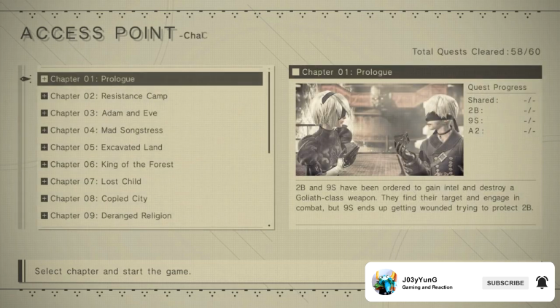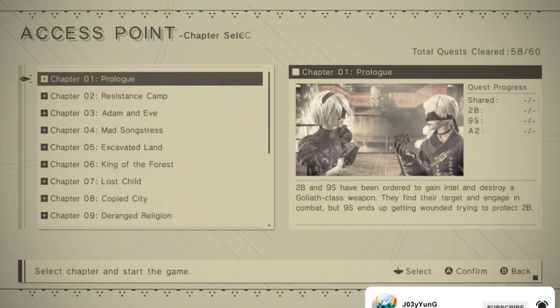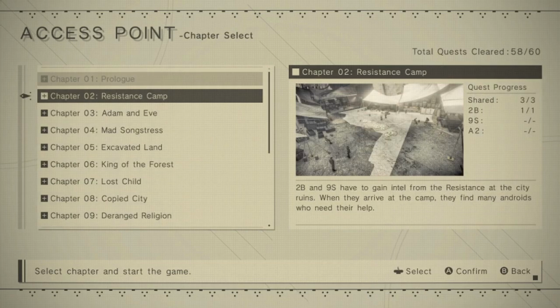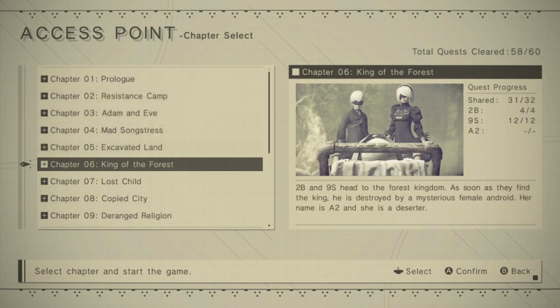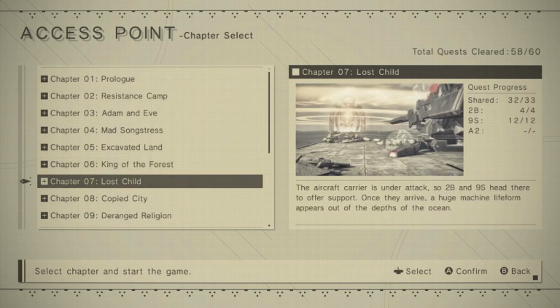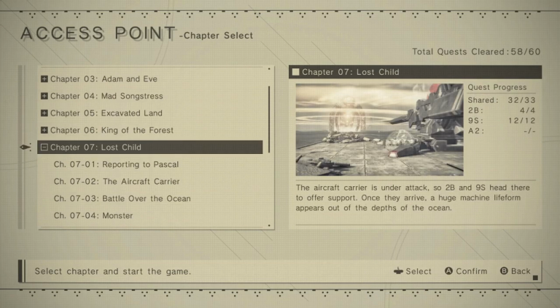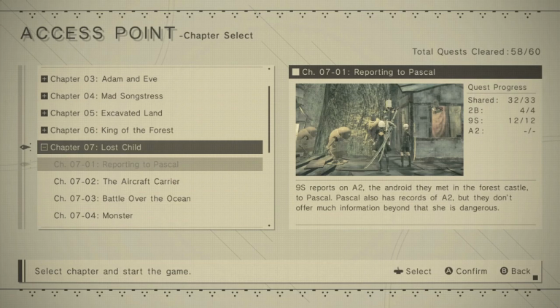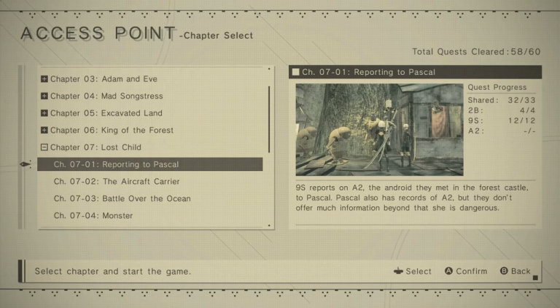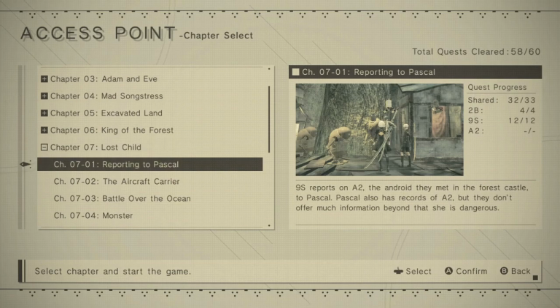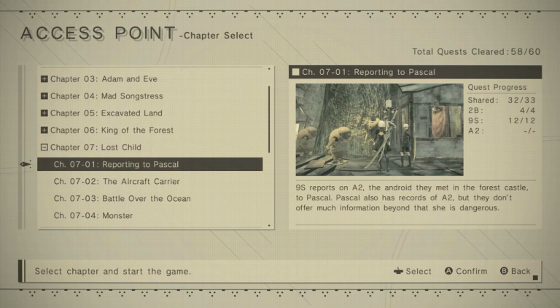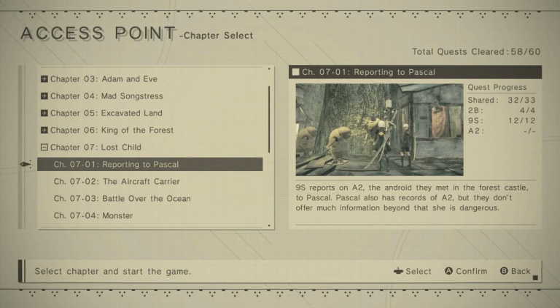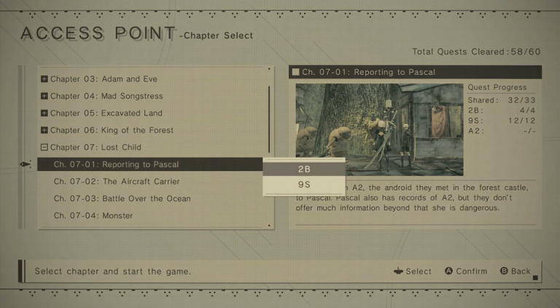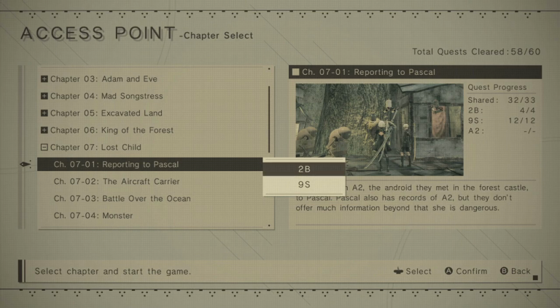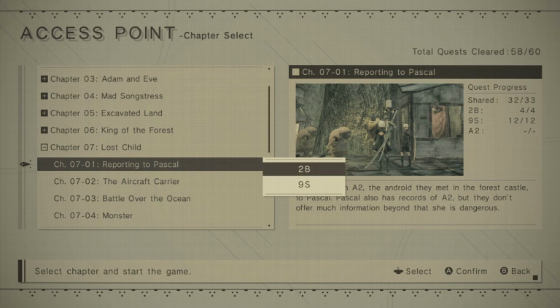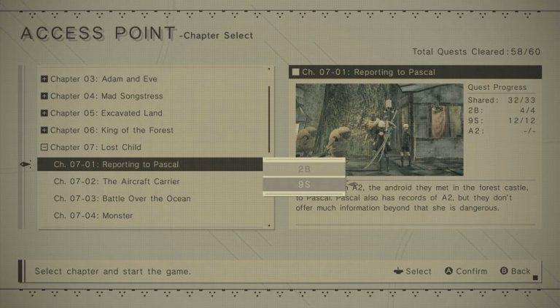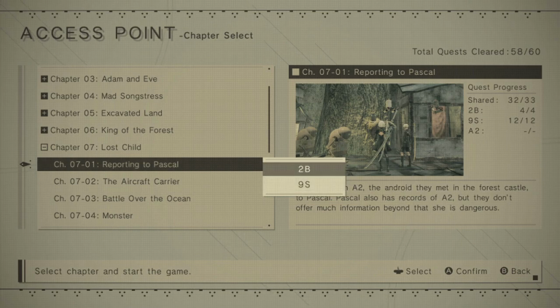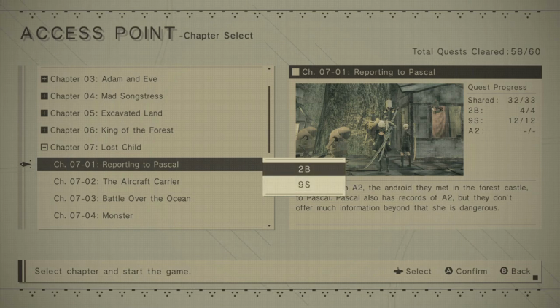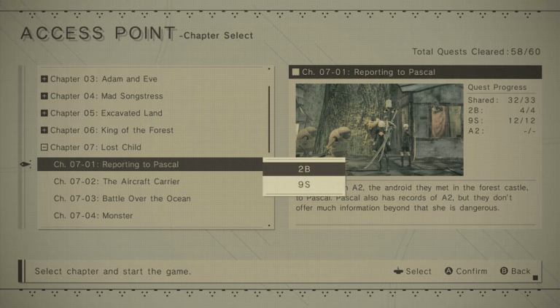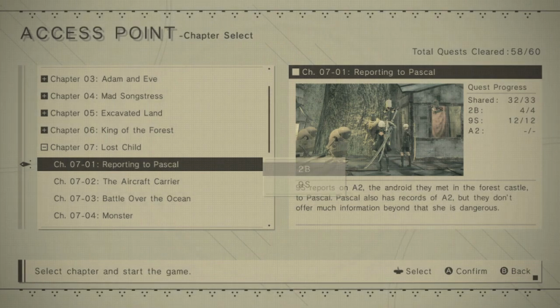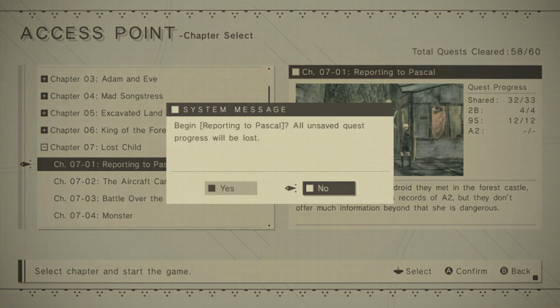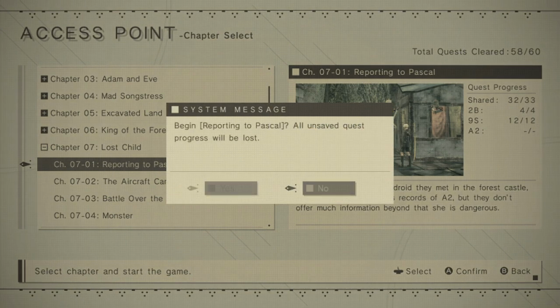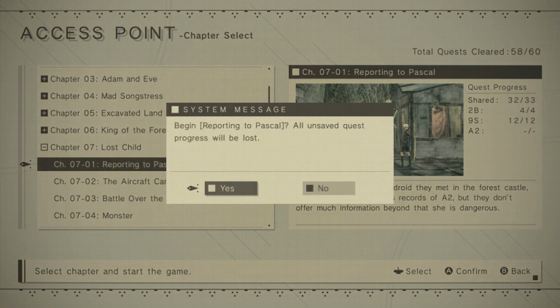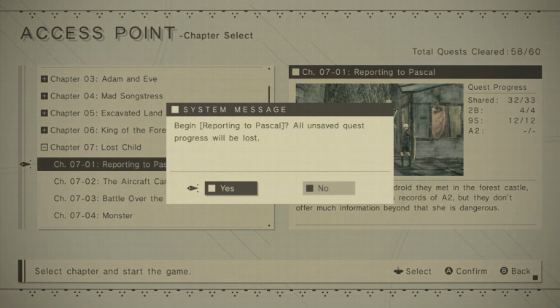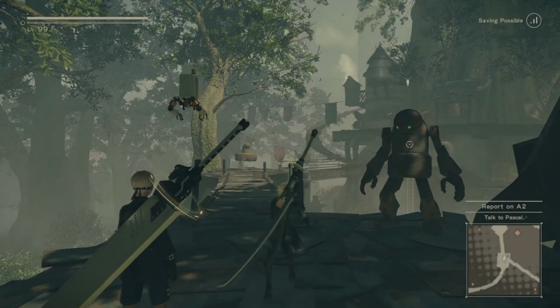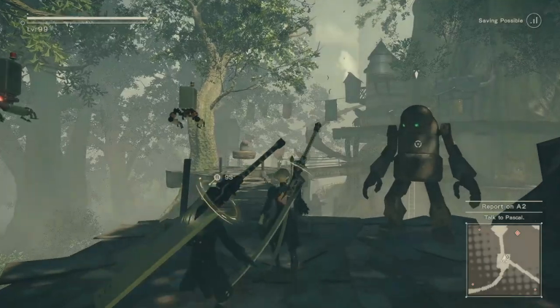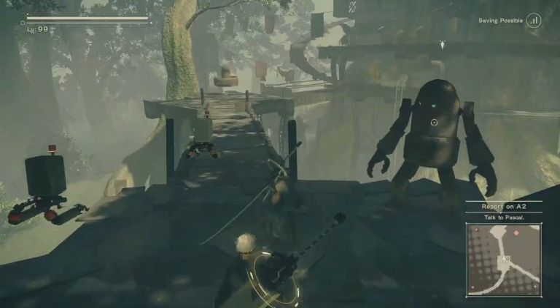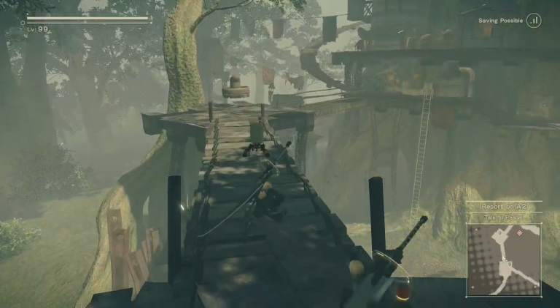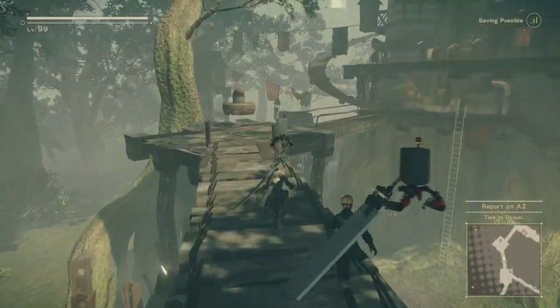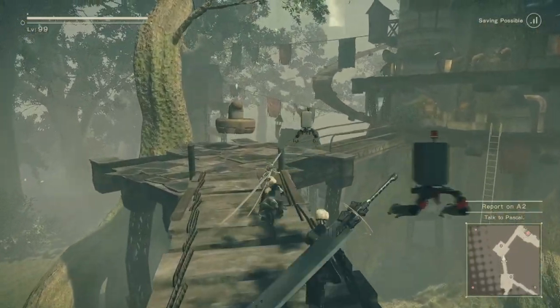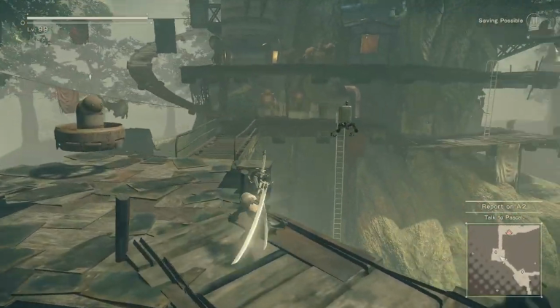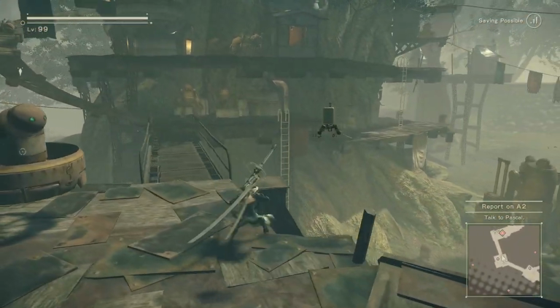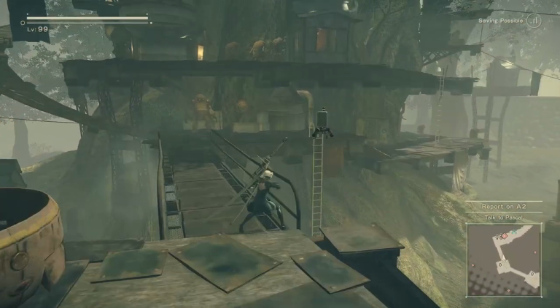You have chapter select, you're gonna do chapter 7, the first one. And you can do it as 2B or 9S, doesn't really matter. So once you're loaded, run to the save spot here.